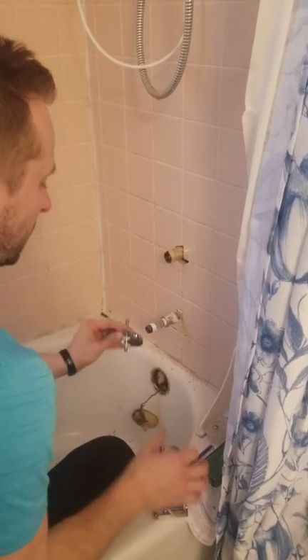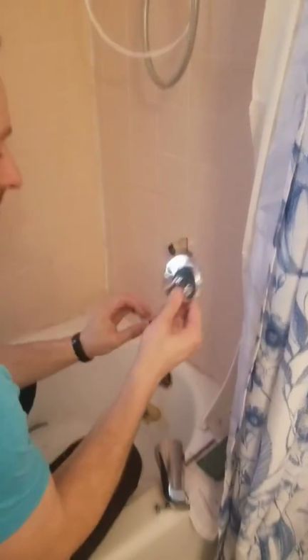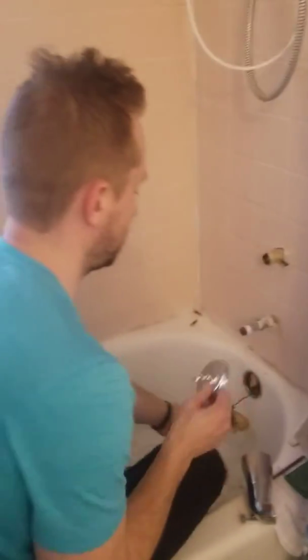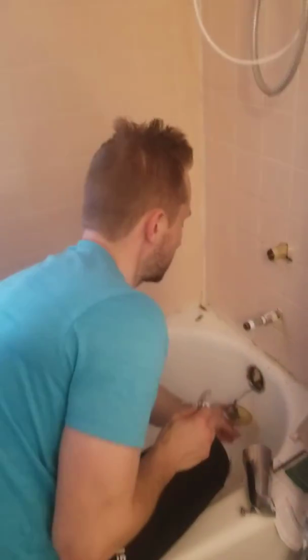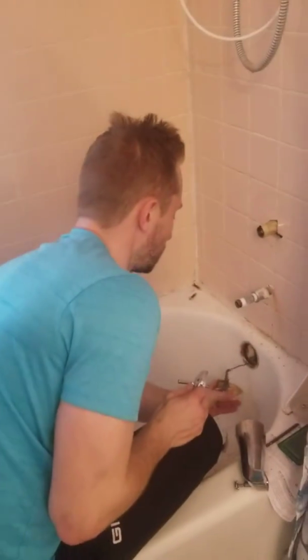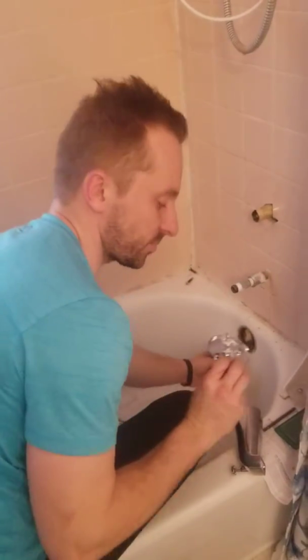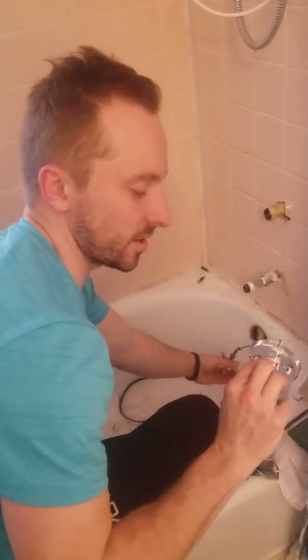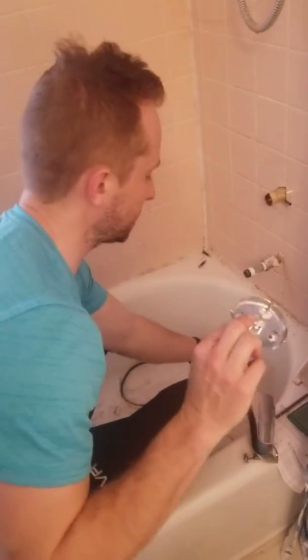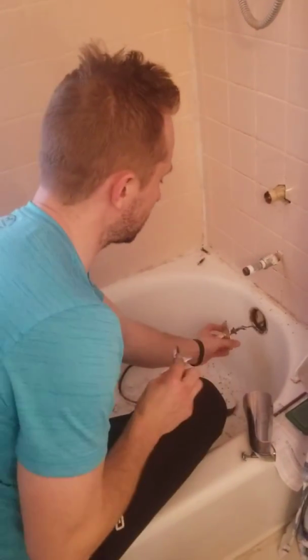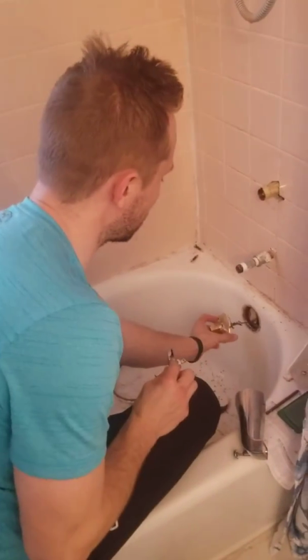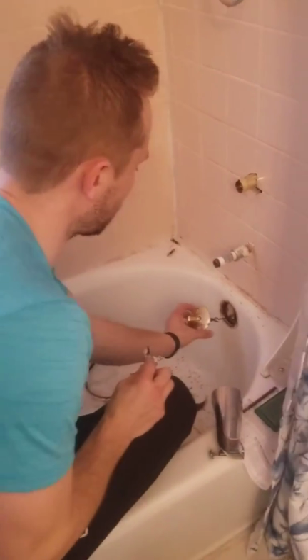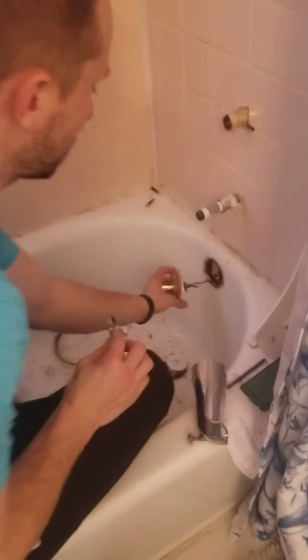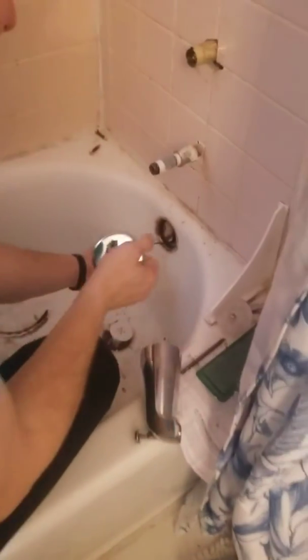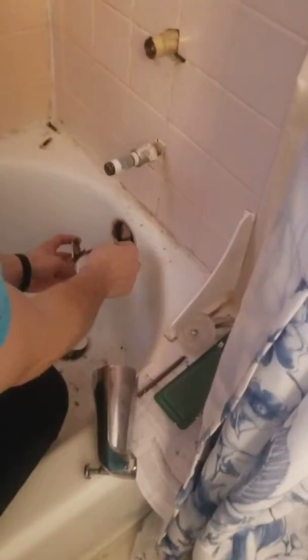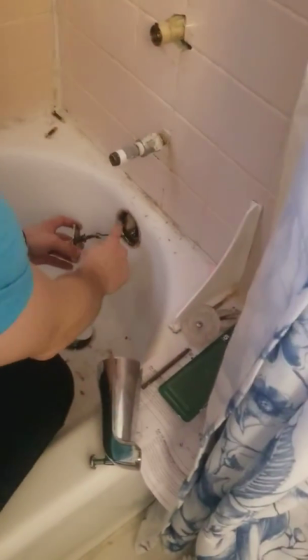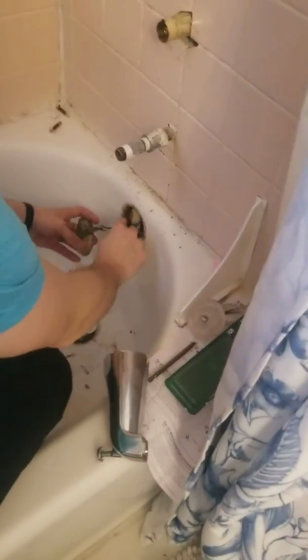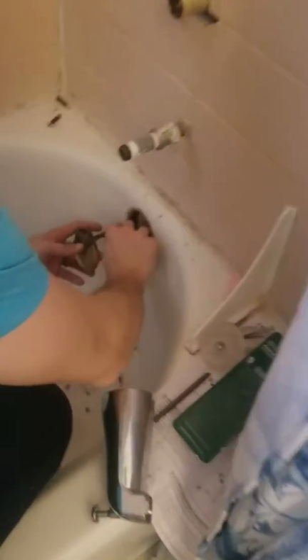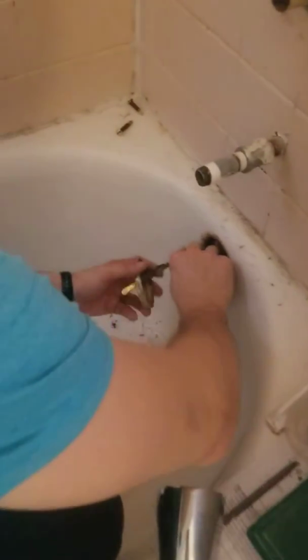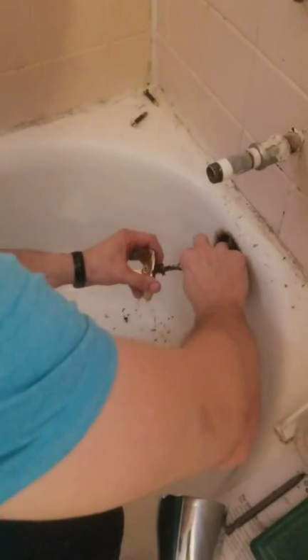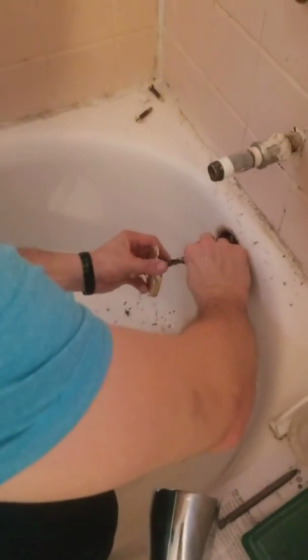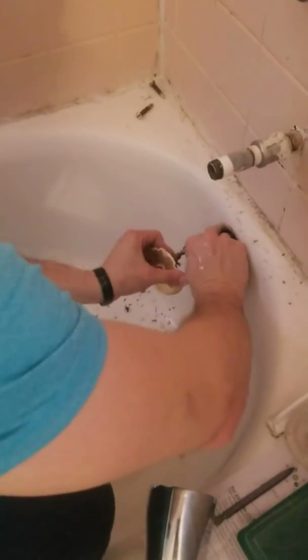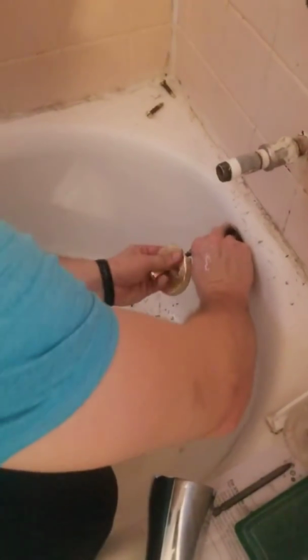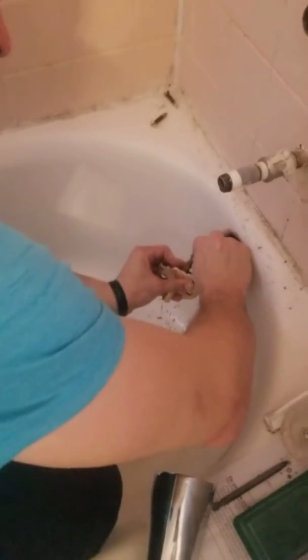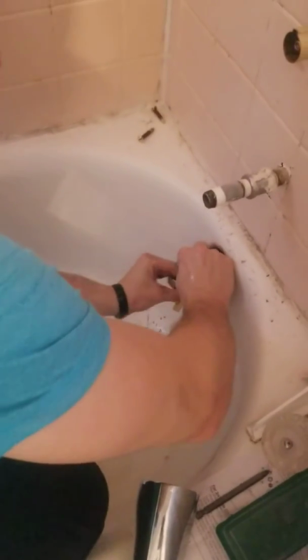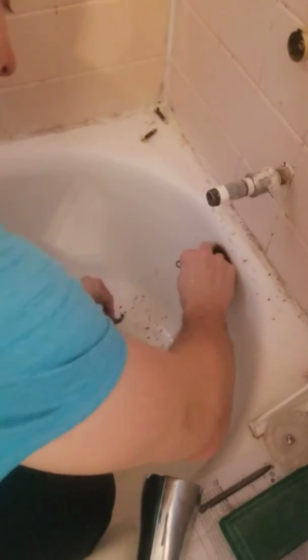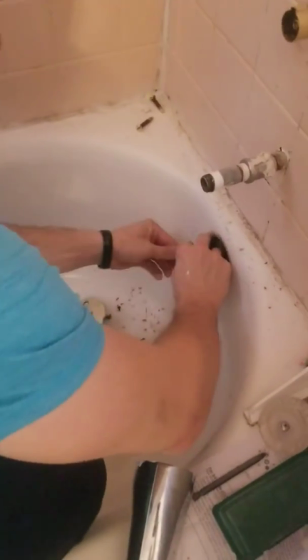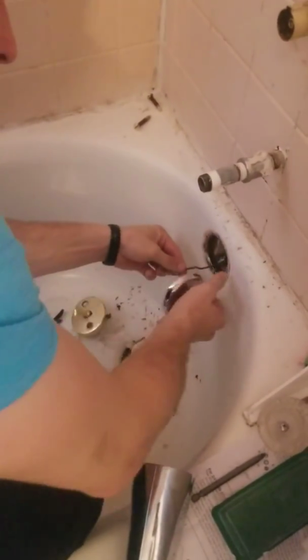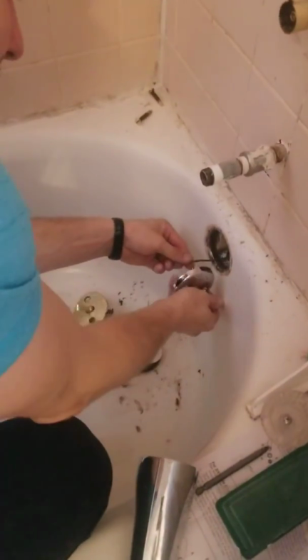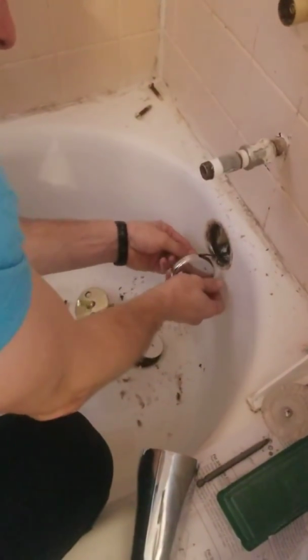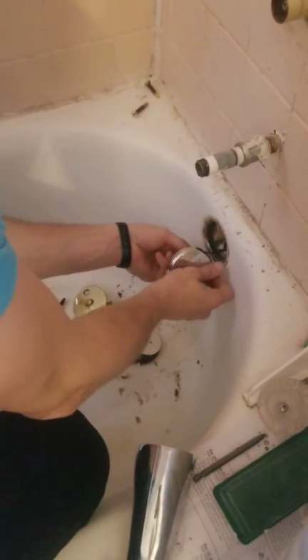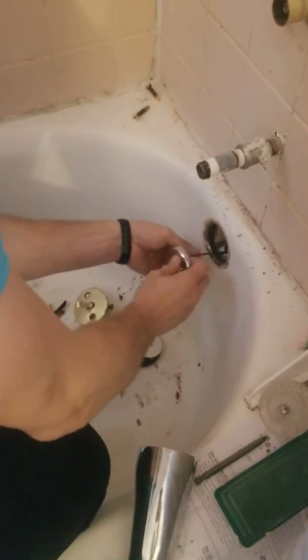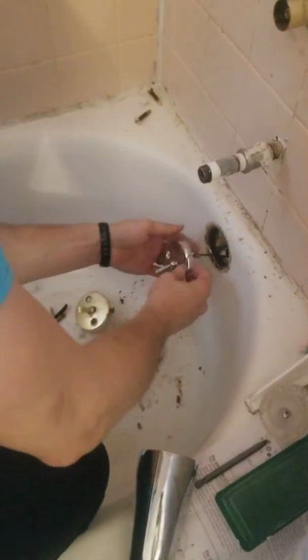We're going to replace this old one — the spring wore out. We got to get a new spring; it does not work anymore. So I unscrewed it. I'm just going to detach right here and put the new one on like so.